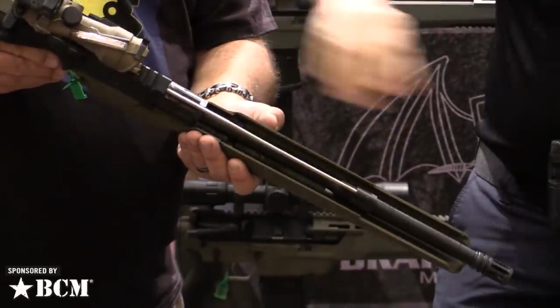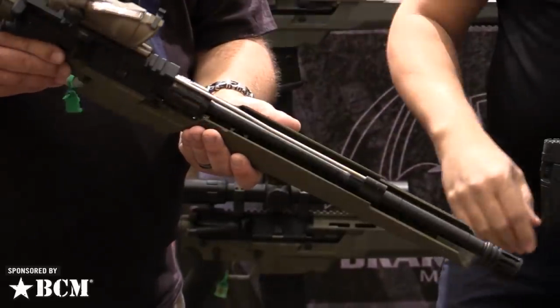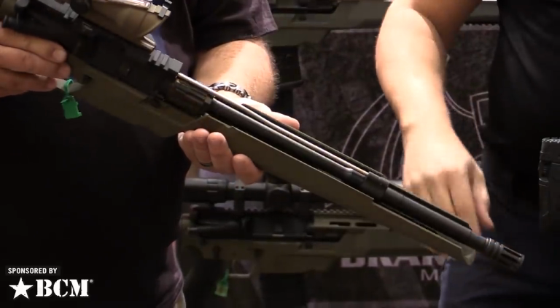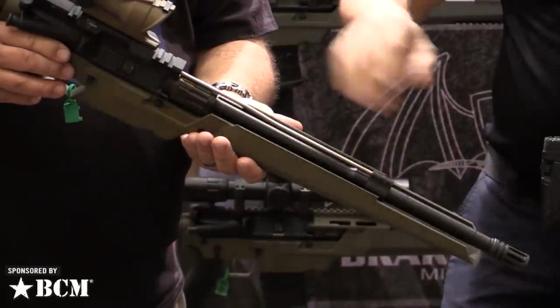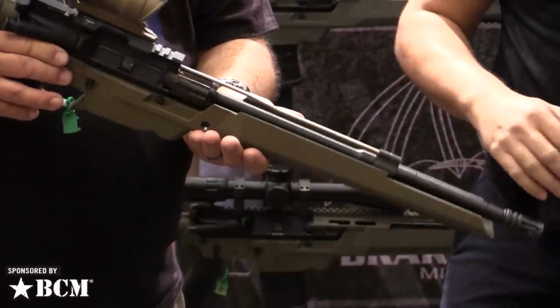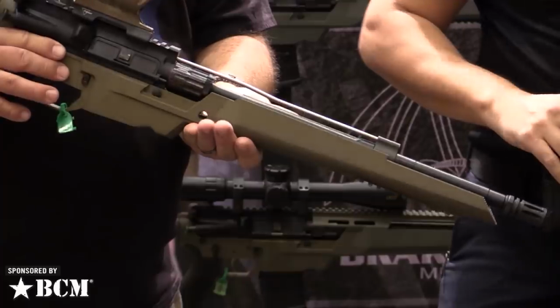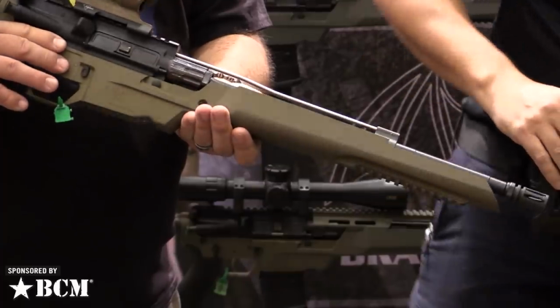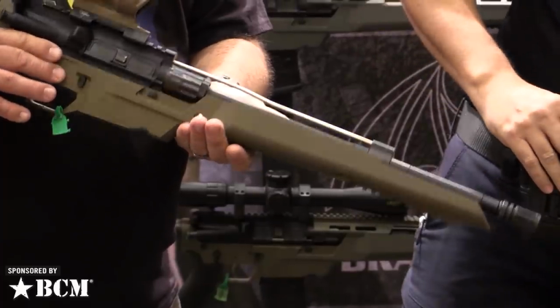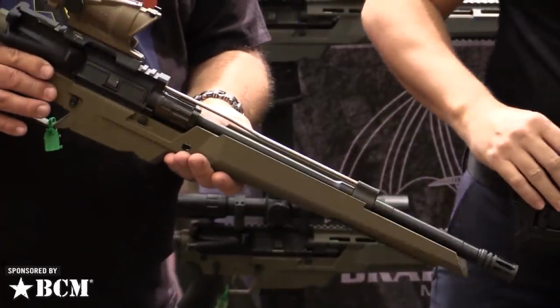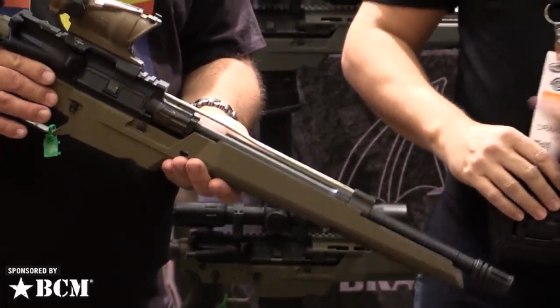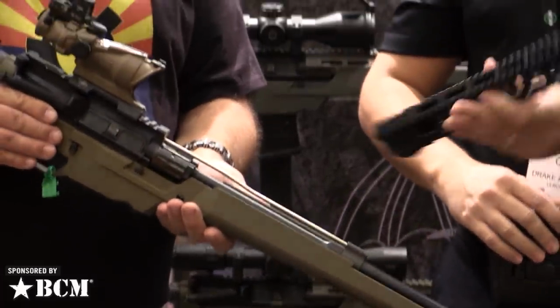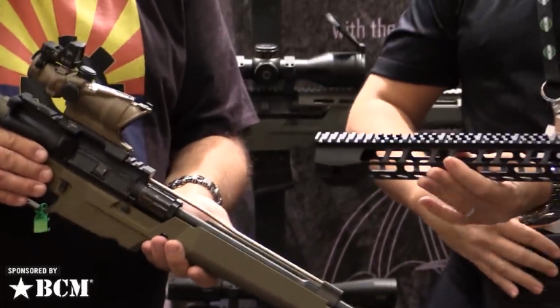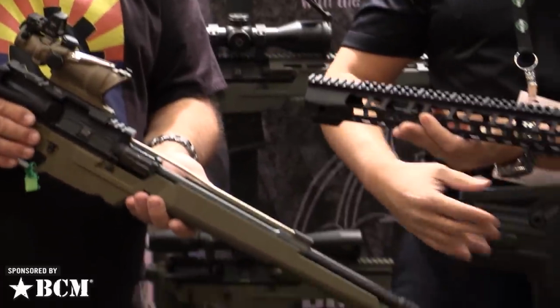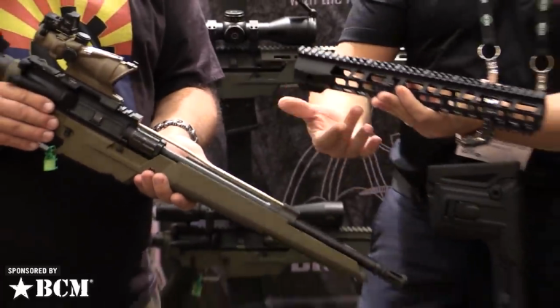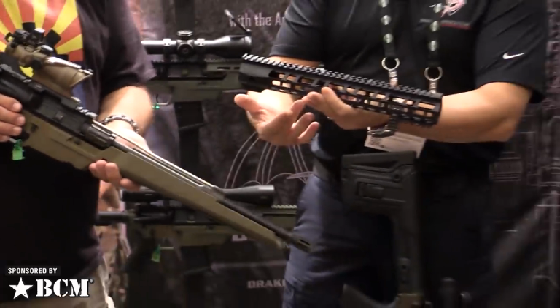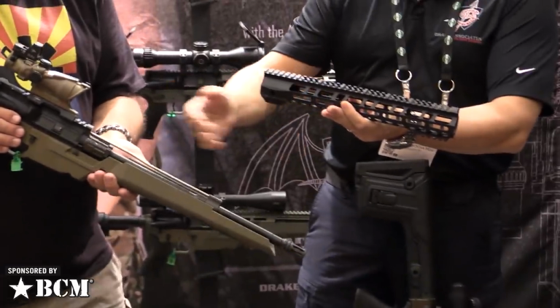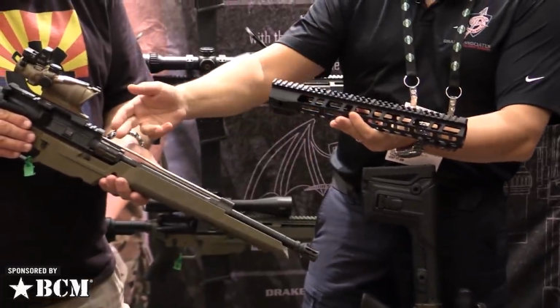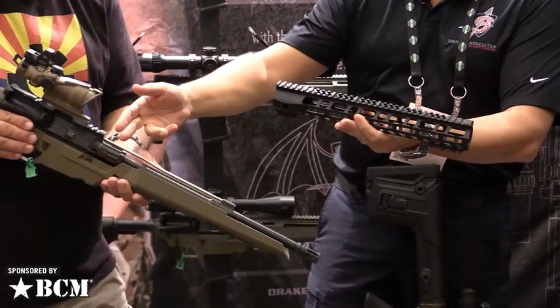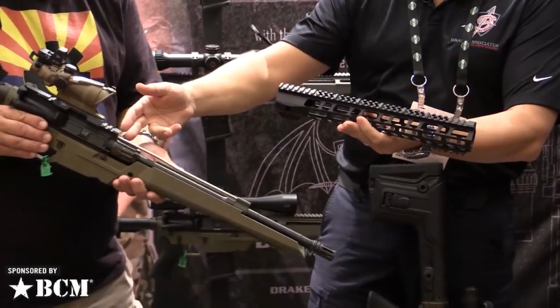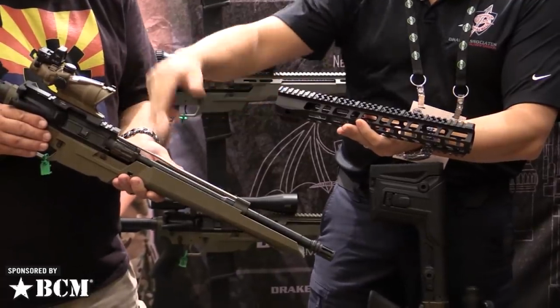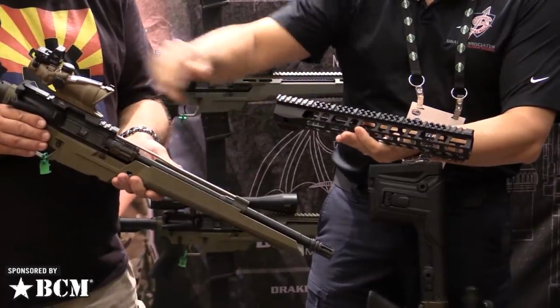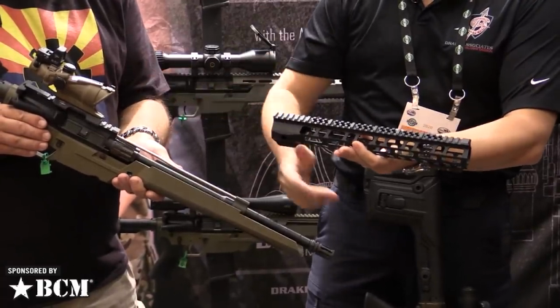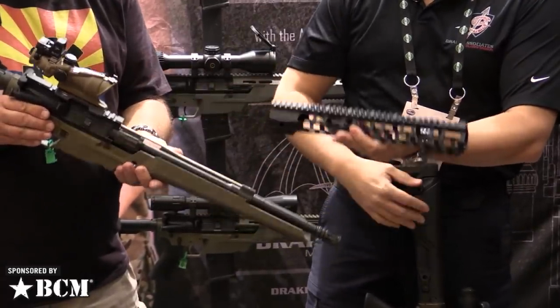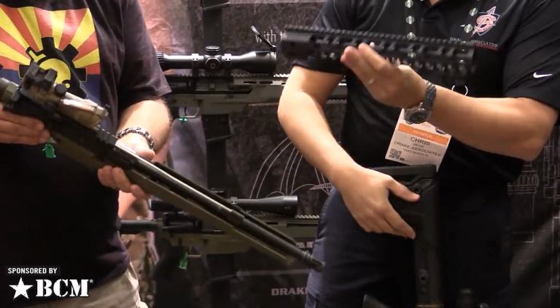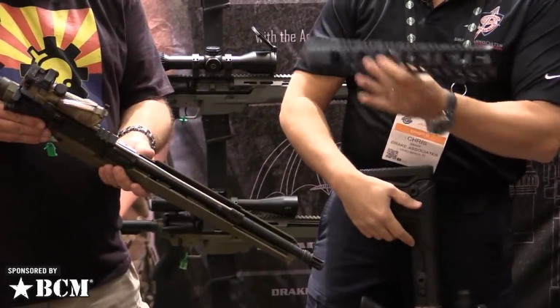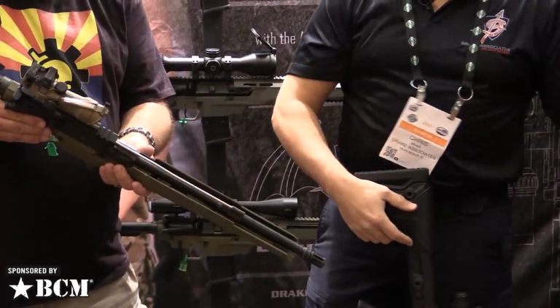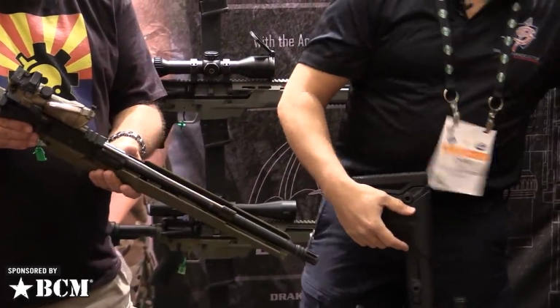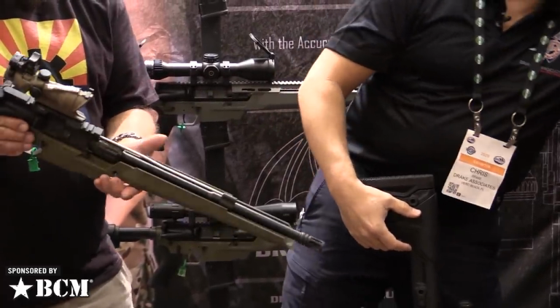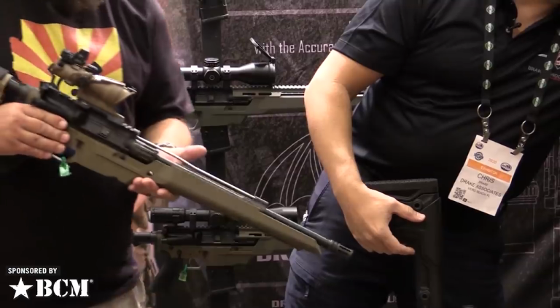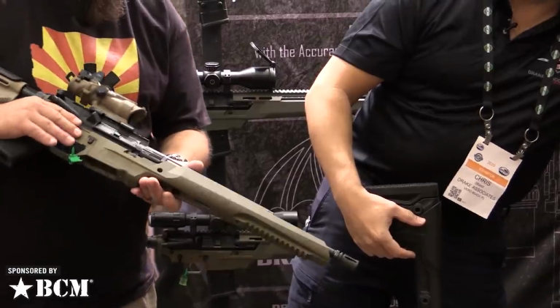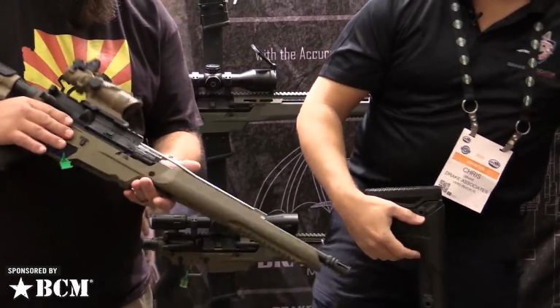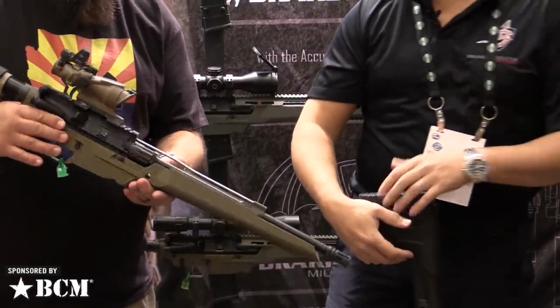It's truly free-floated, unlike a traditional system where when you're putting pressure on the forend, it translates energy into the barrel nut and into the pin set. We want to remove that out of the equation — that reactionary moment or reactionary force.